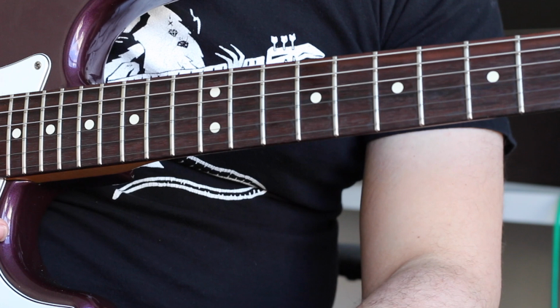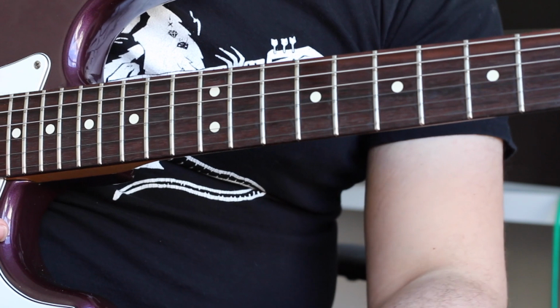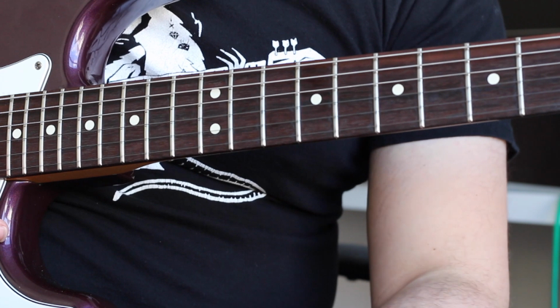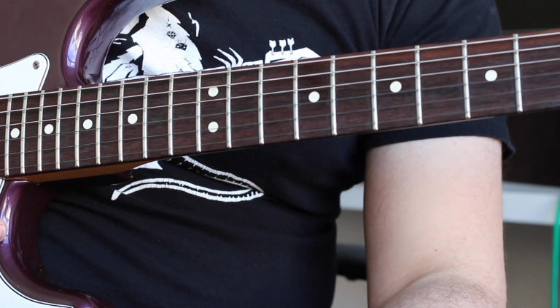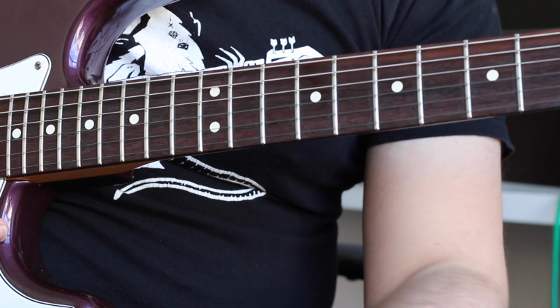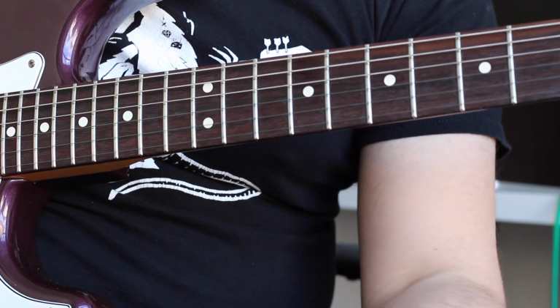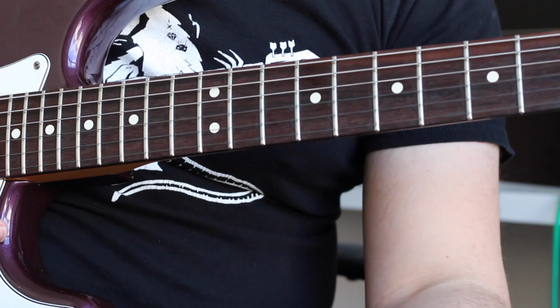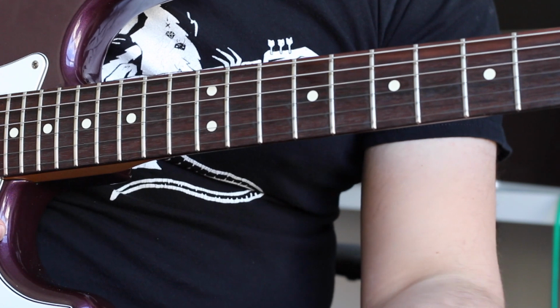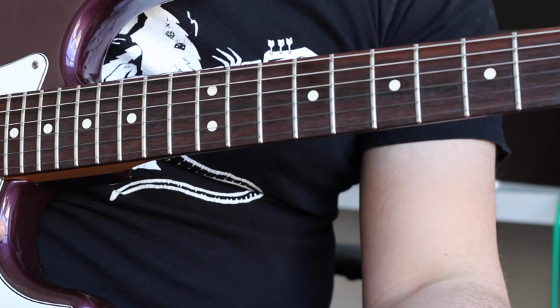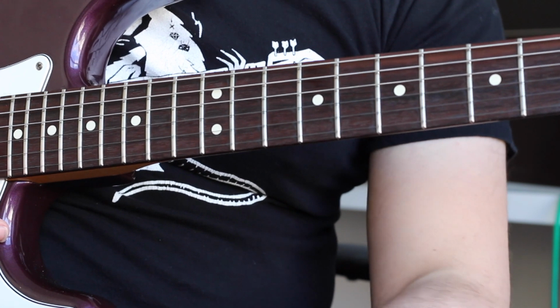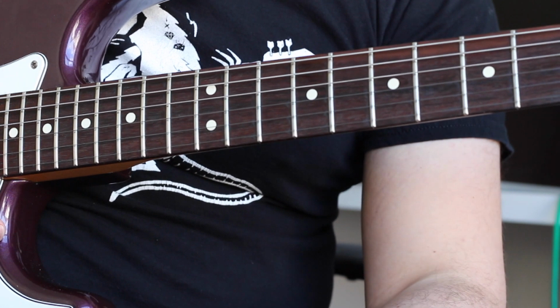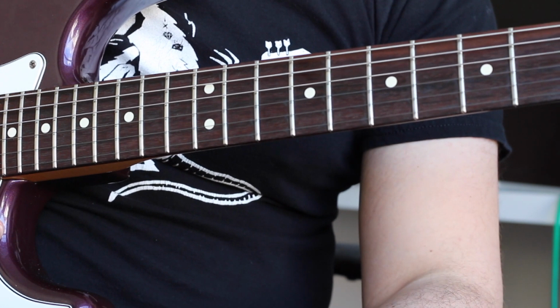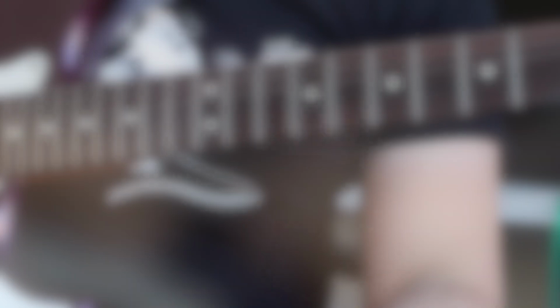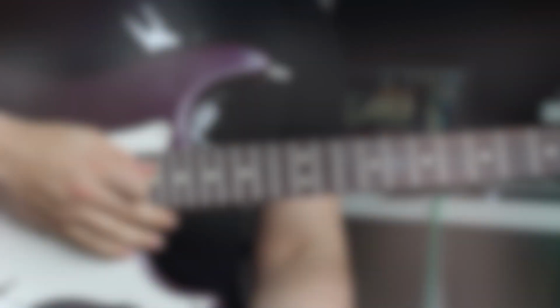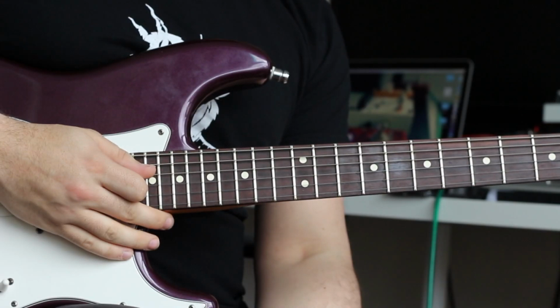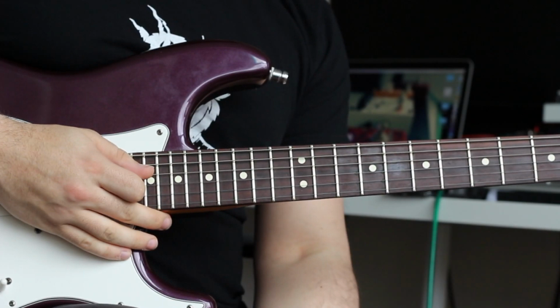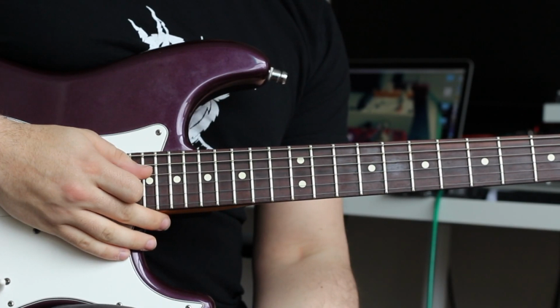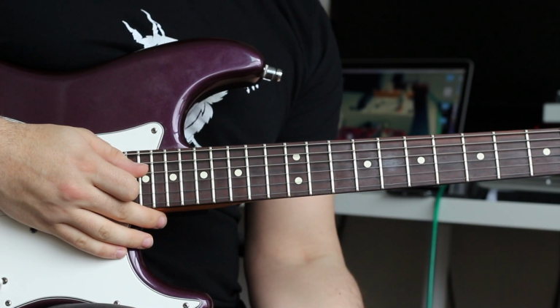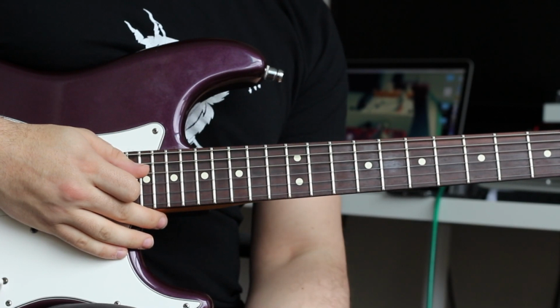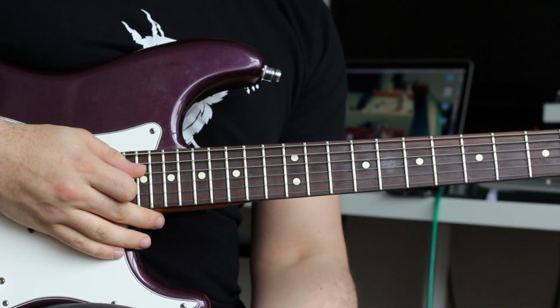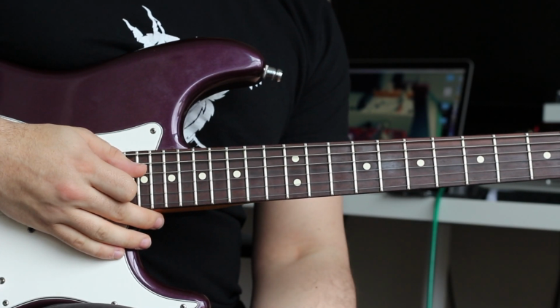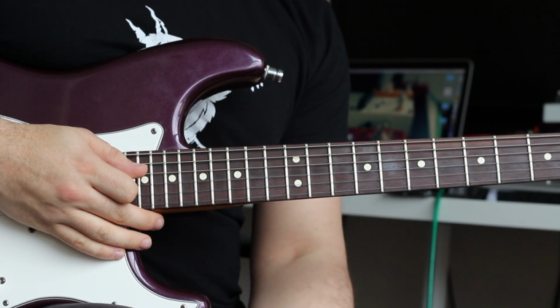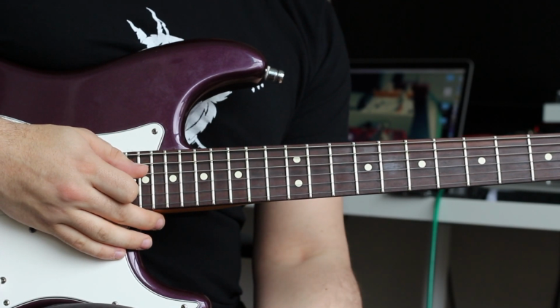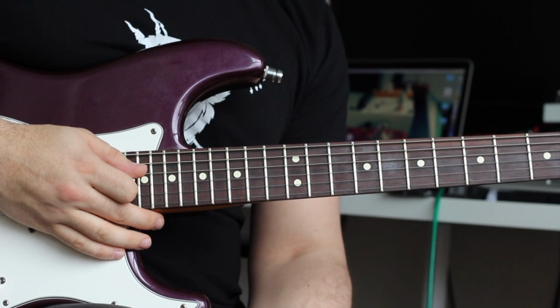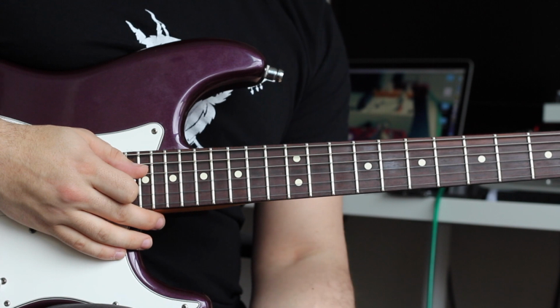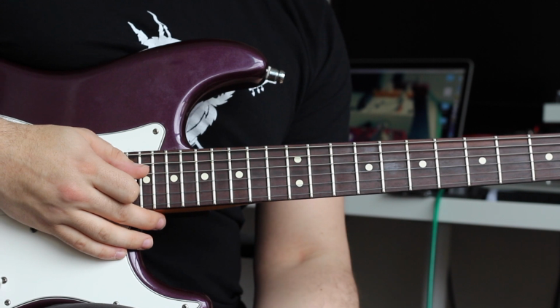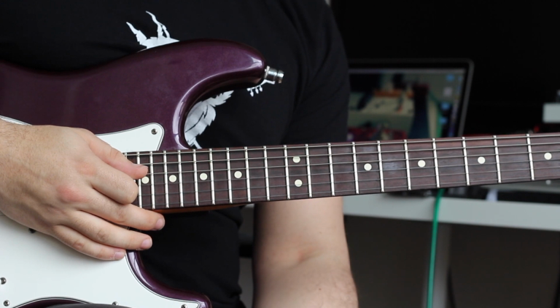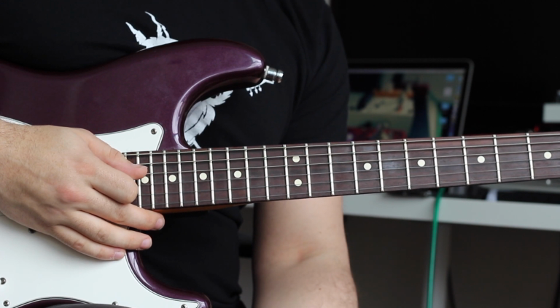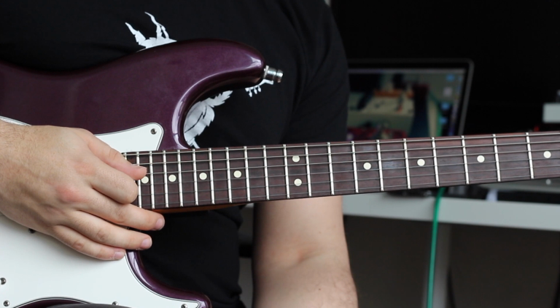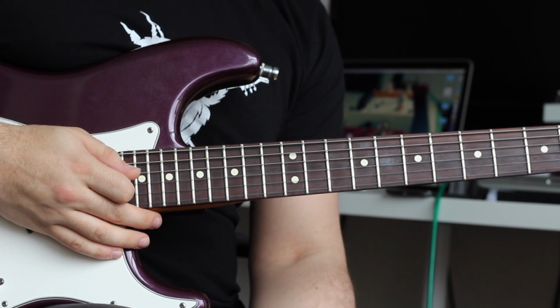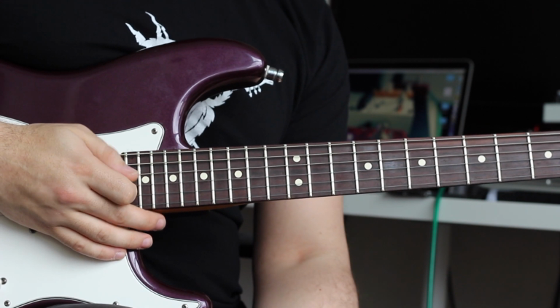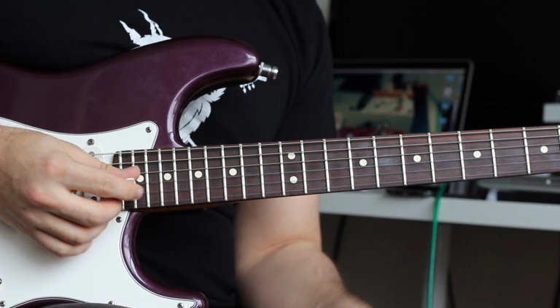Now let's look at the right hand, which is more important, I'd probably say, than the left hand. So those were the chords for Get Lucky. I'm going to play it again so you can see what I'm doing with my right hand, and then I'll break it down for you.